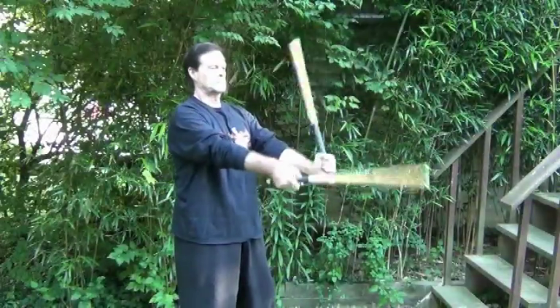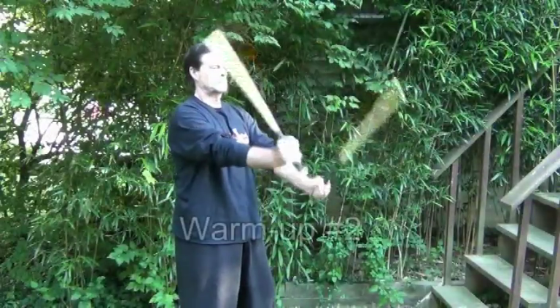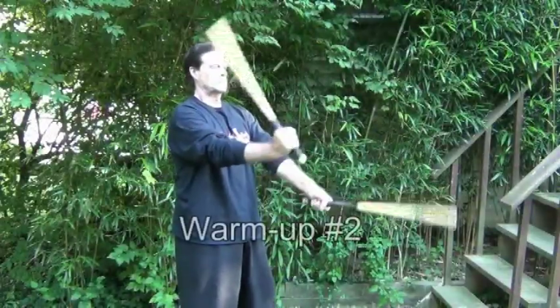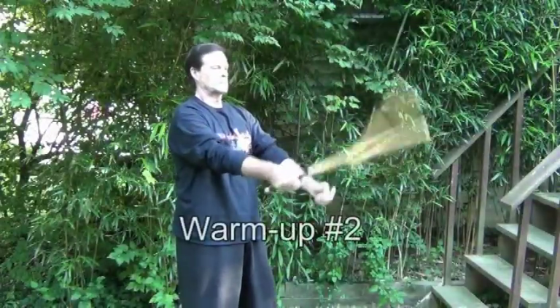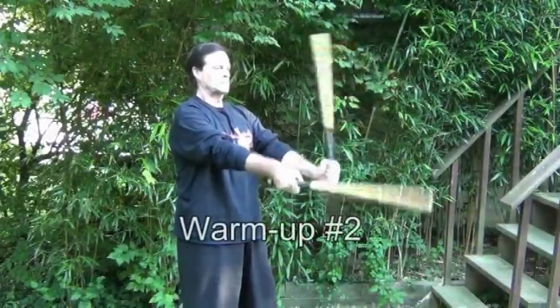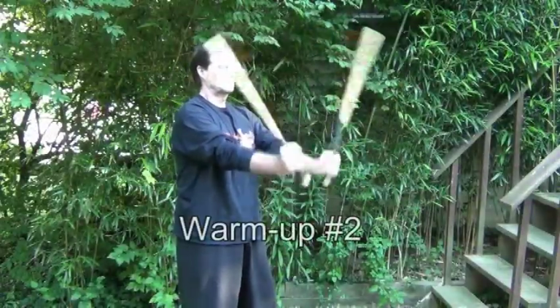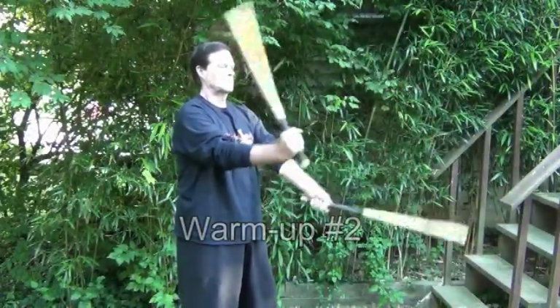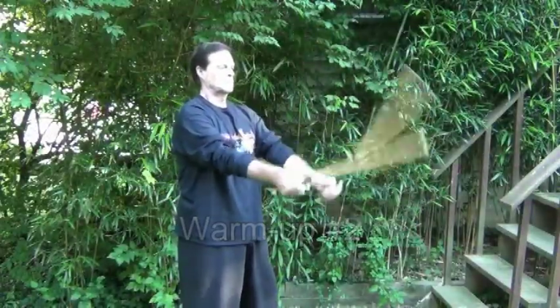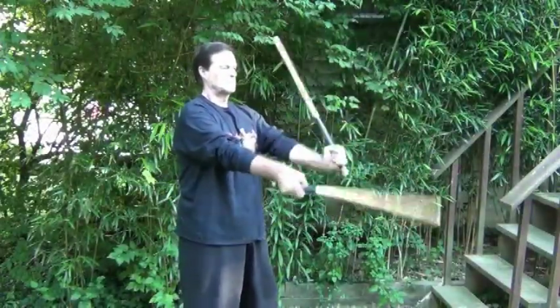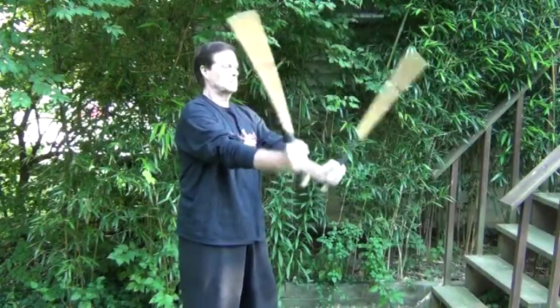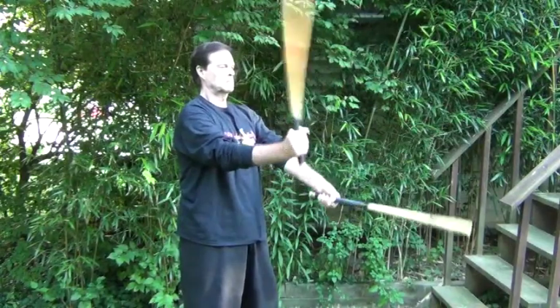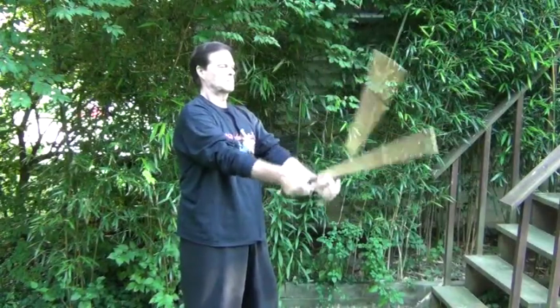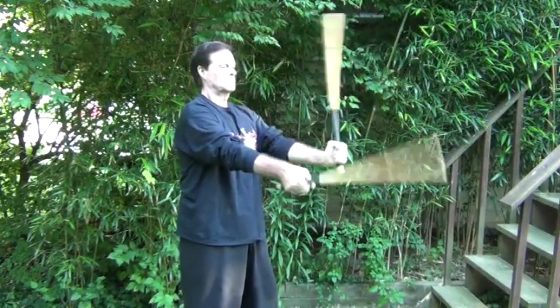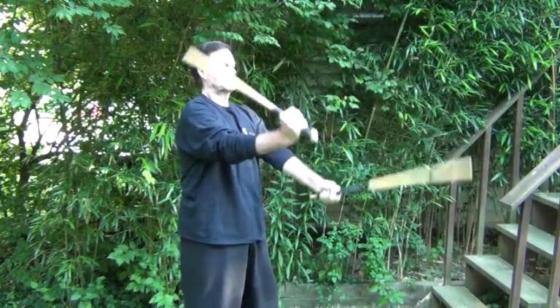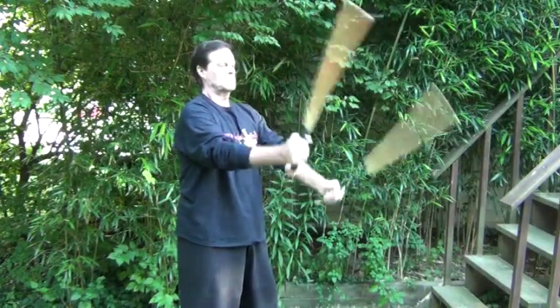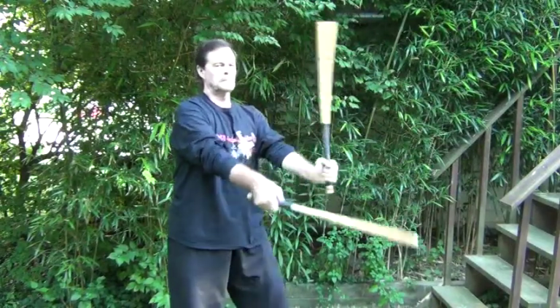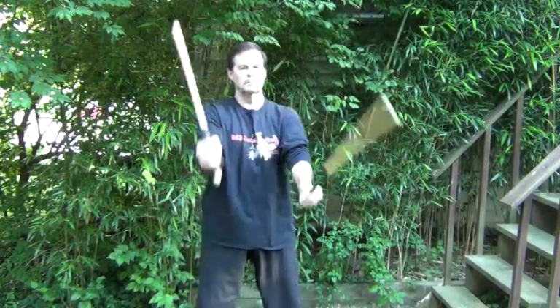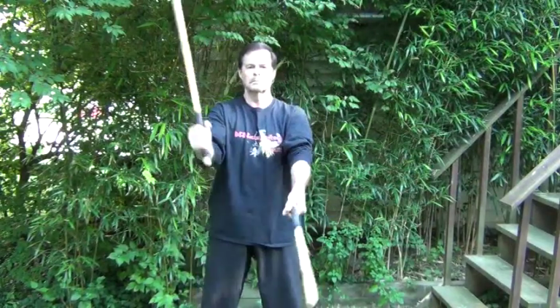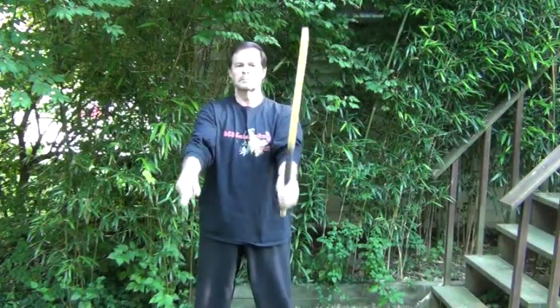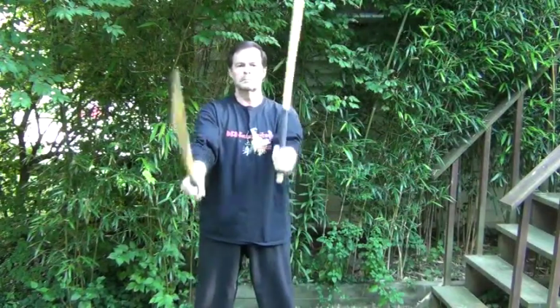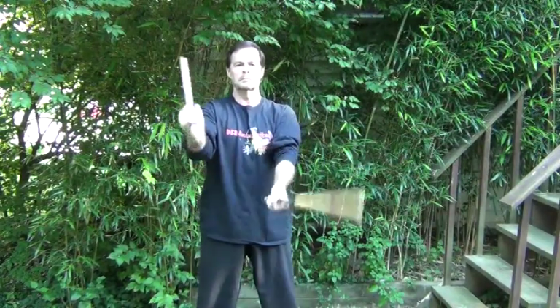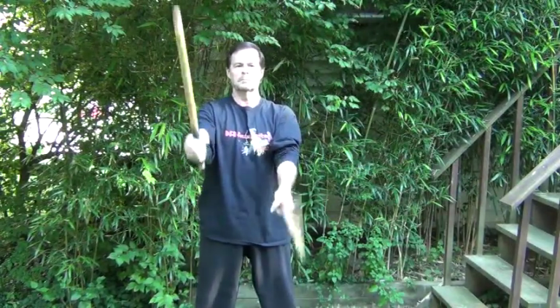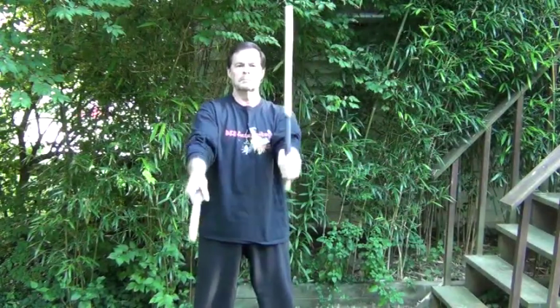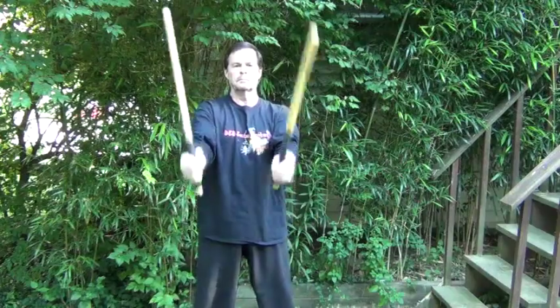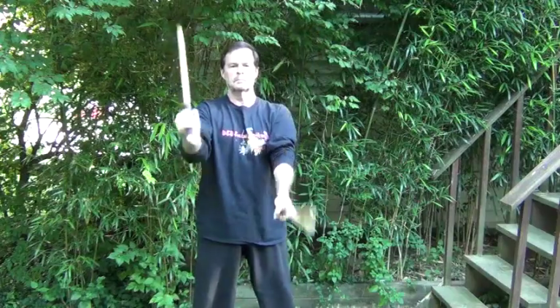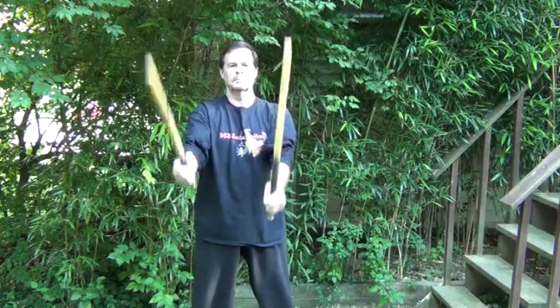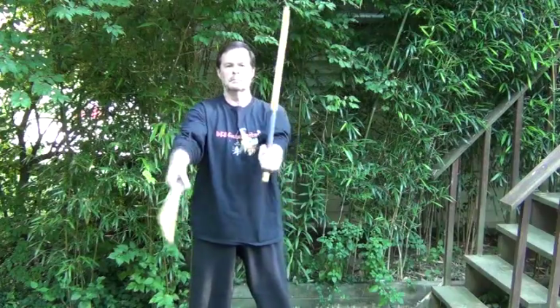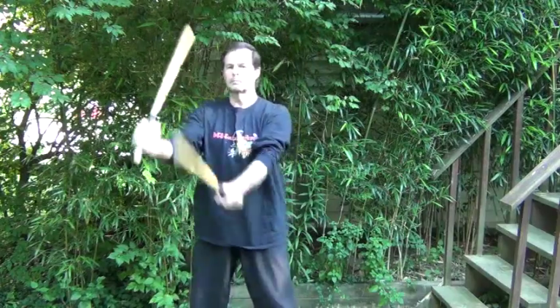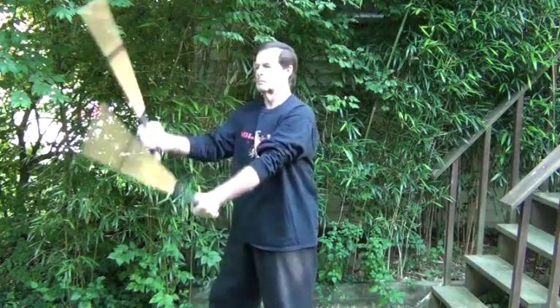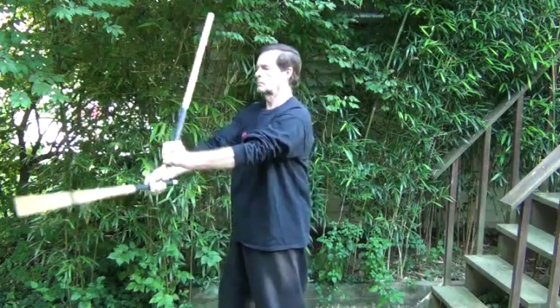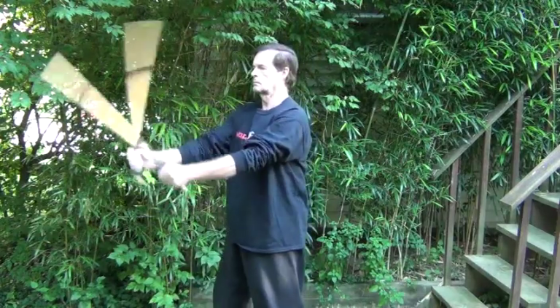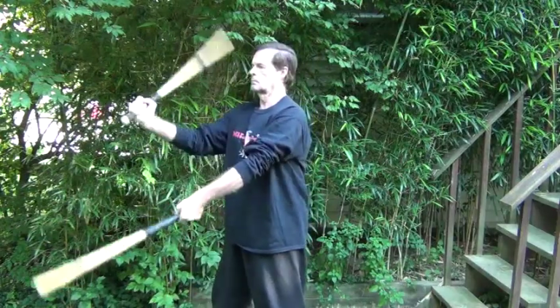Now with this one, you hold the sticks at the end and snap them up and down. Now it should go without saying — be careful when doing this one so you don't hit yourself in the head.